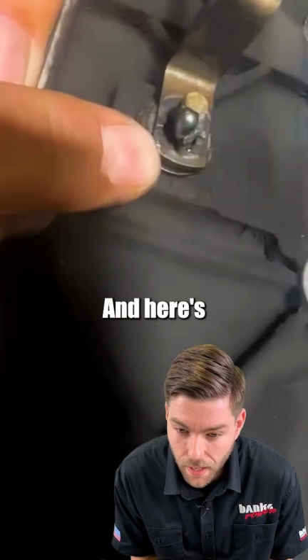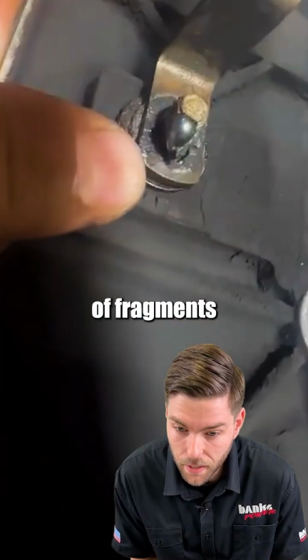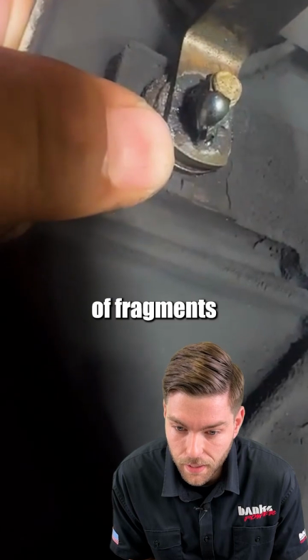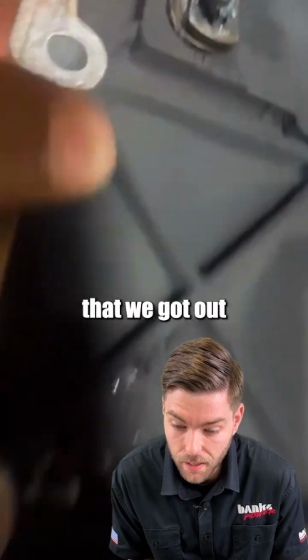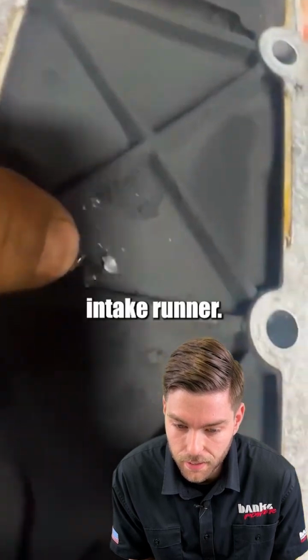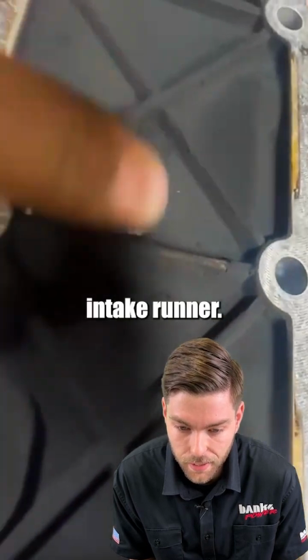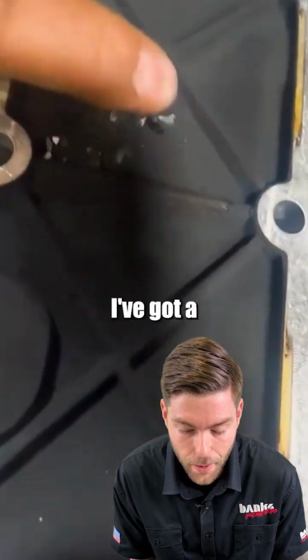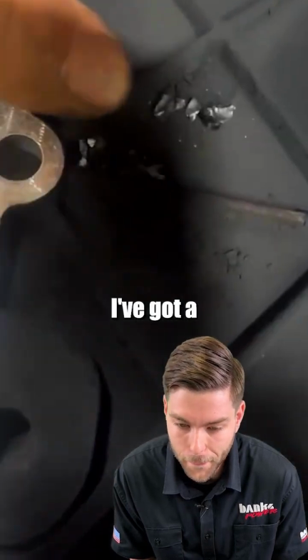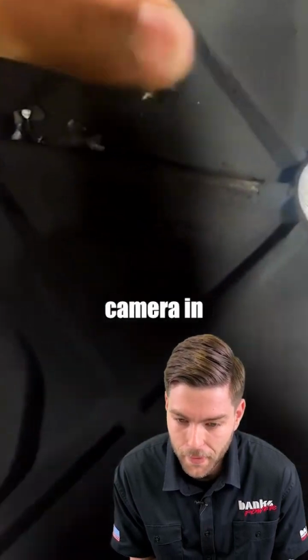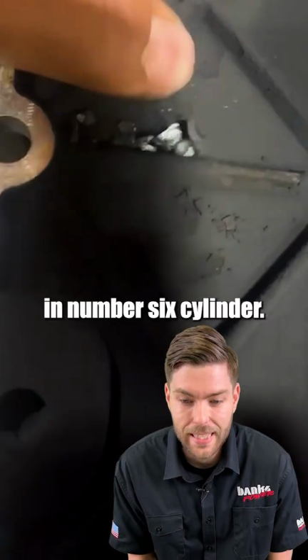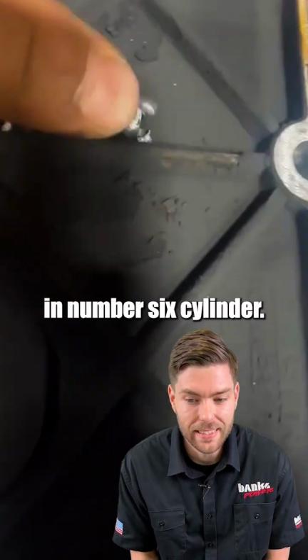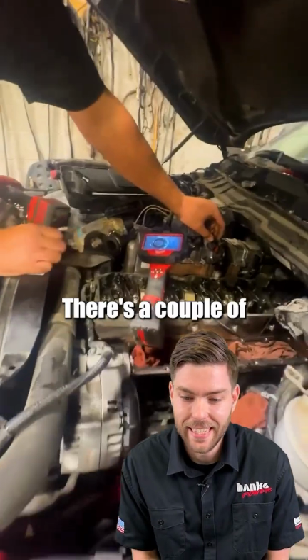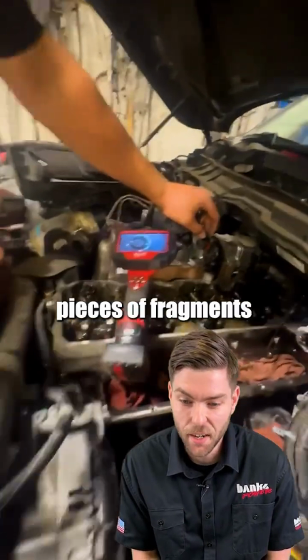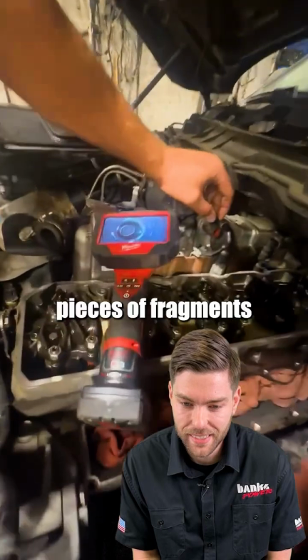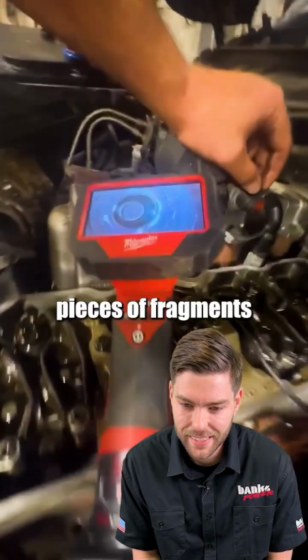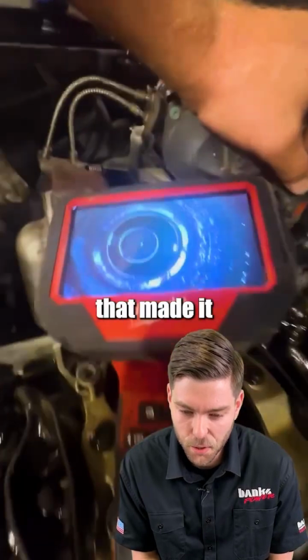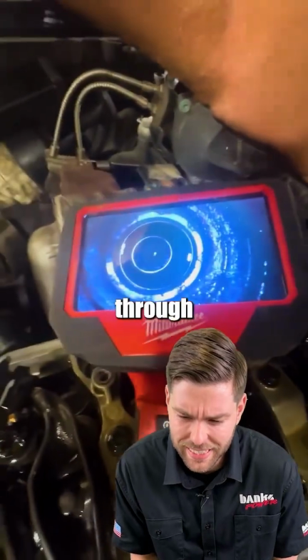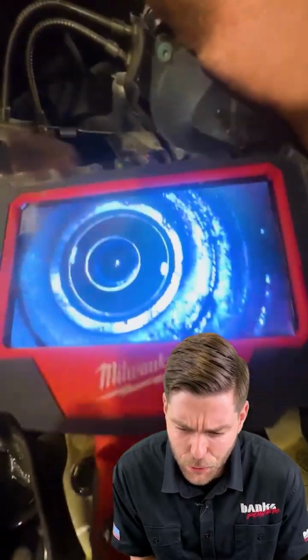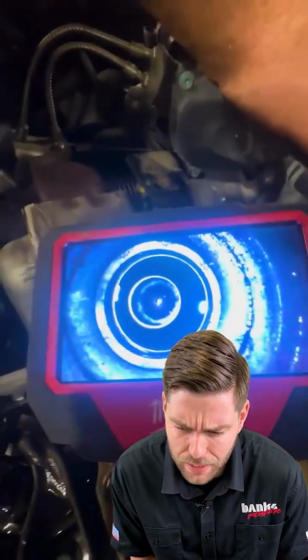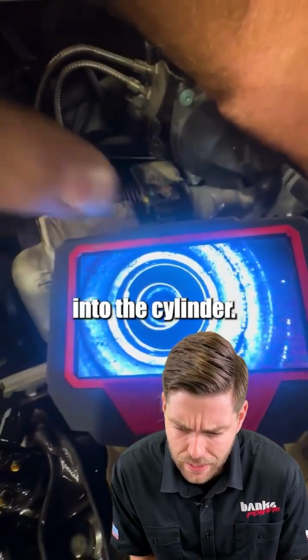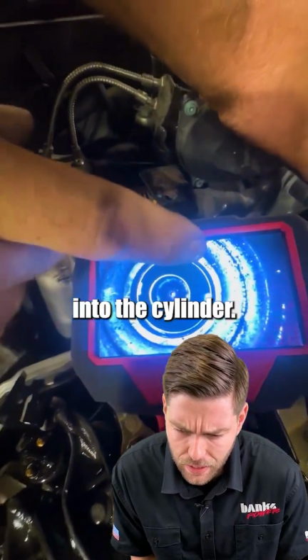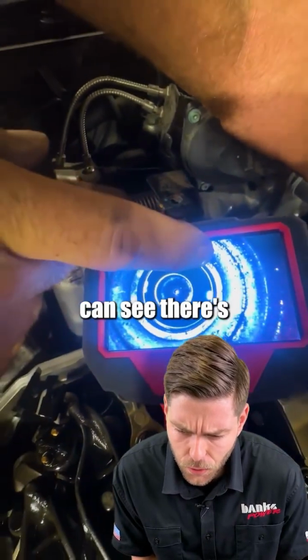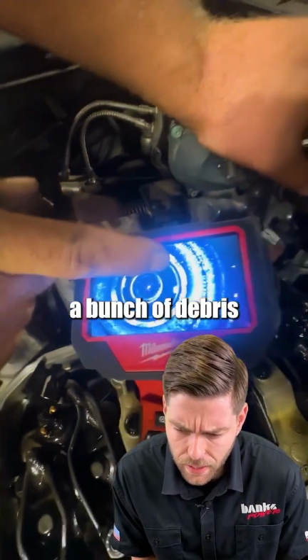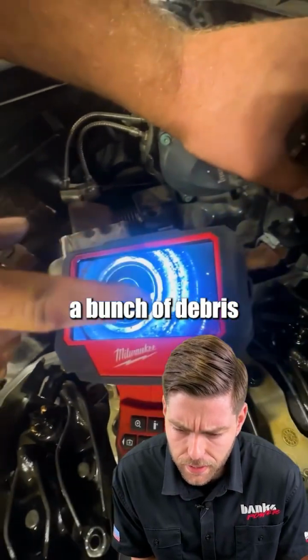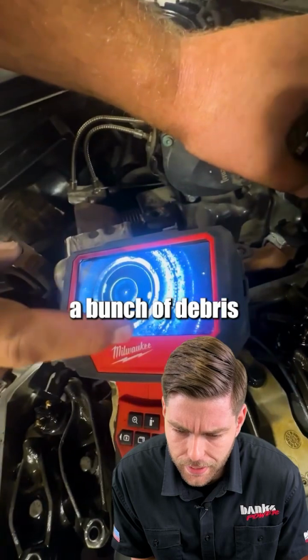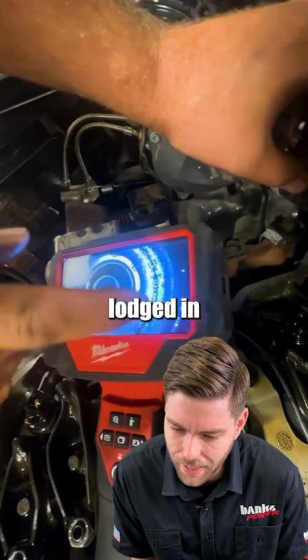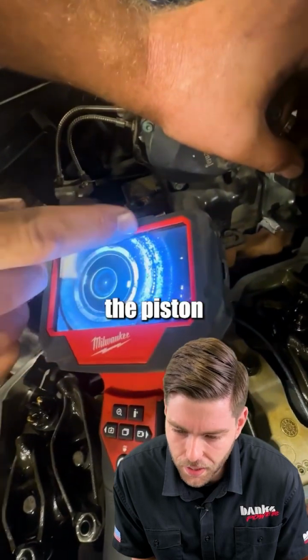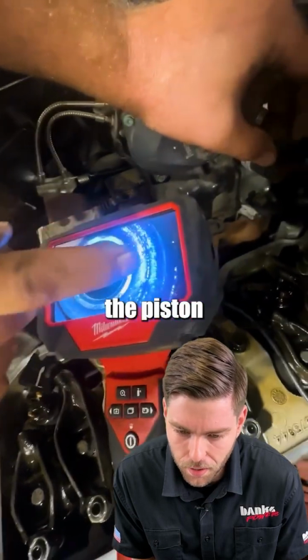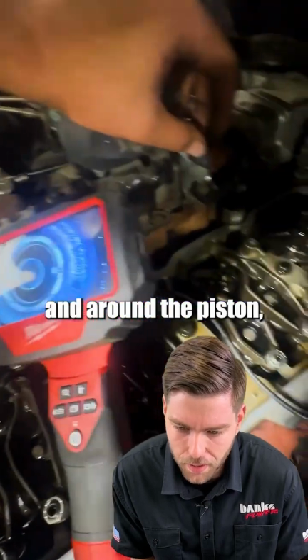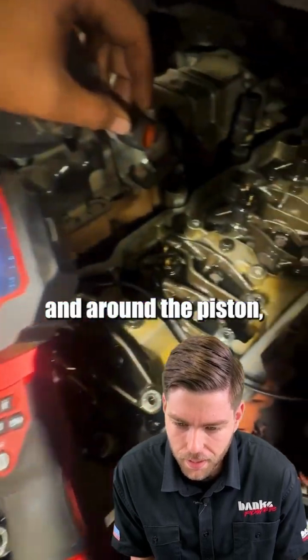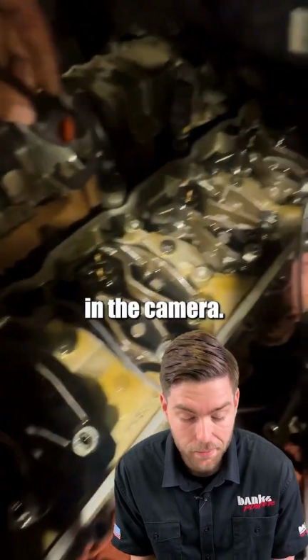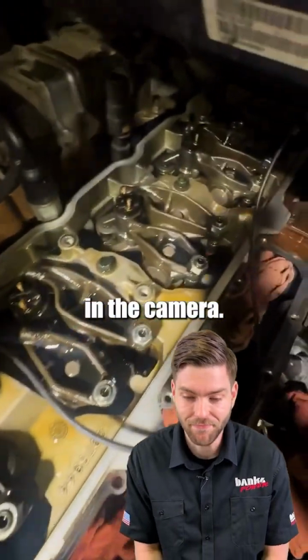Here's a bunch of fragments that we got out of the intake runner. I've got camera on number six cylinder. There's a couple of pieces of fragments that made it through into the cylinder. You can see there's a bunch of debris lodged in the piston and around the piston in the camera.